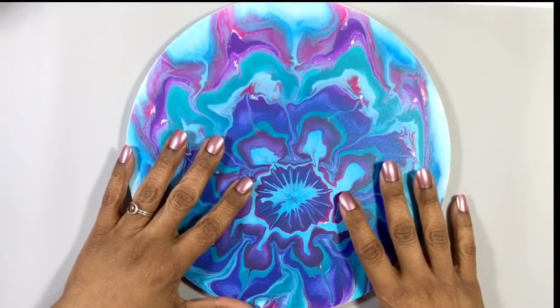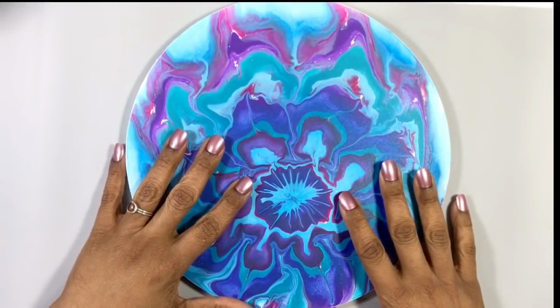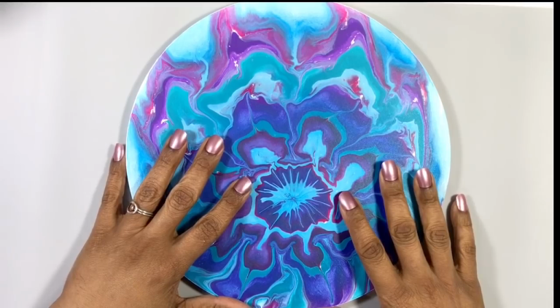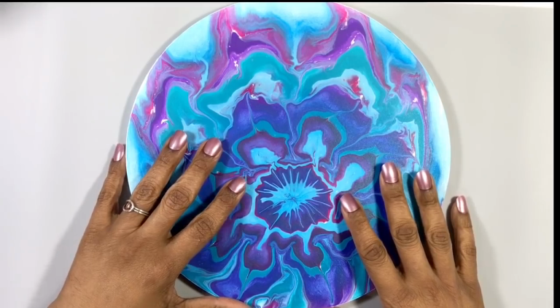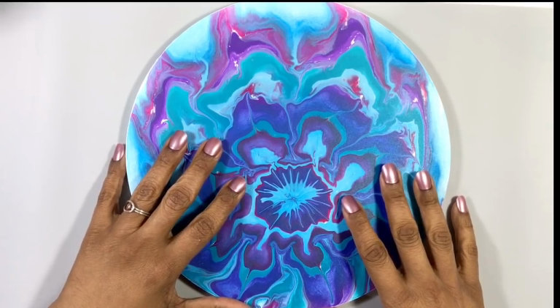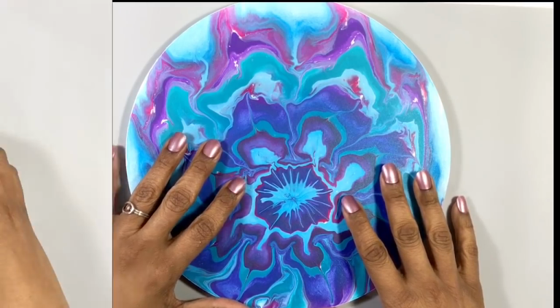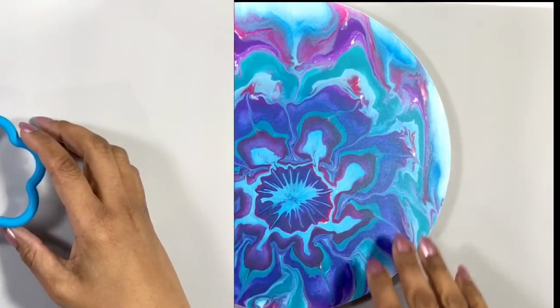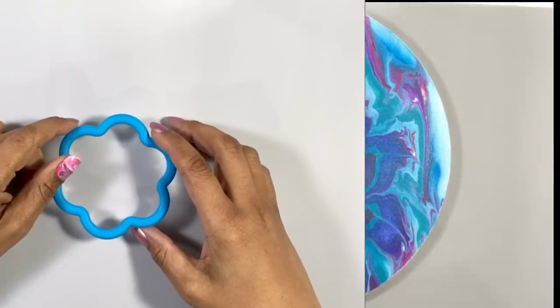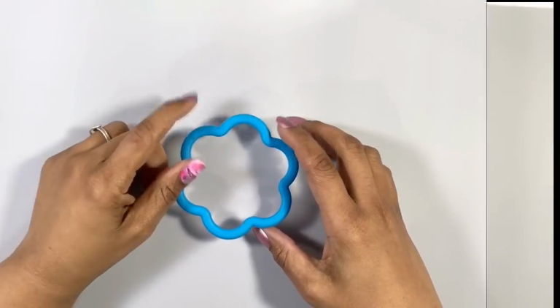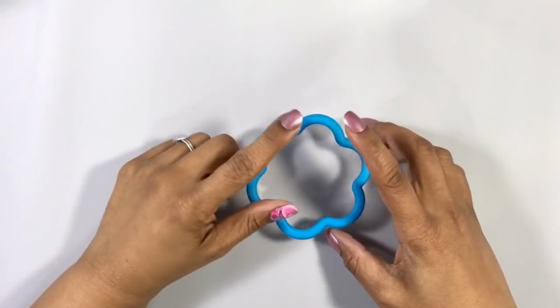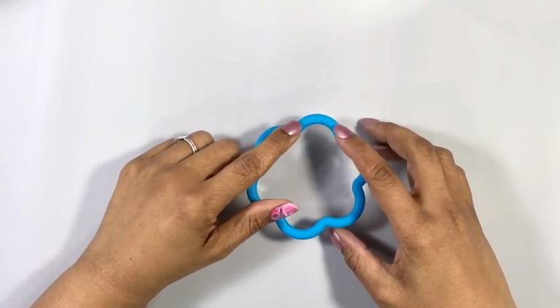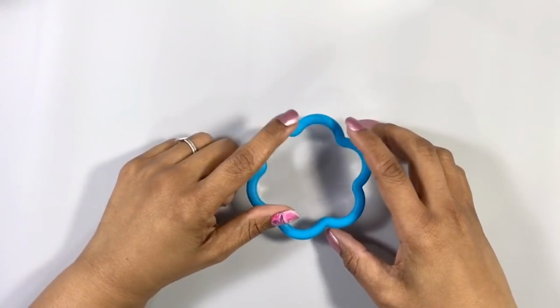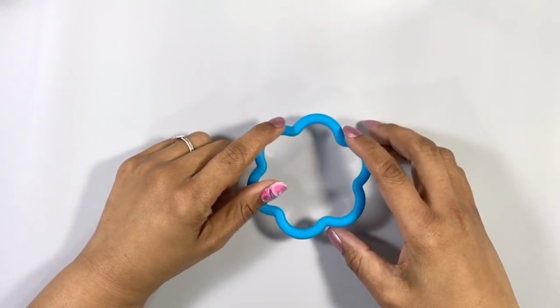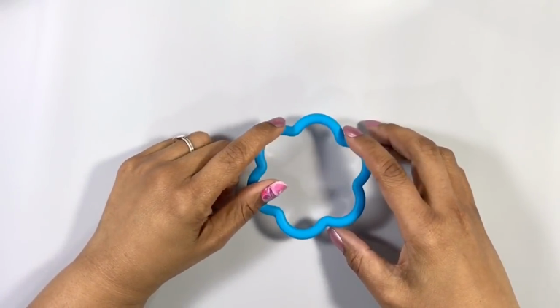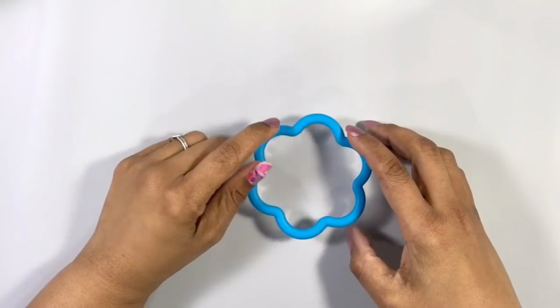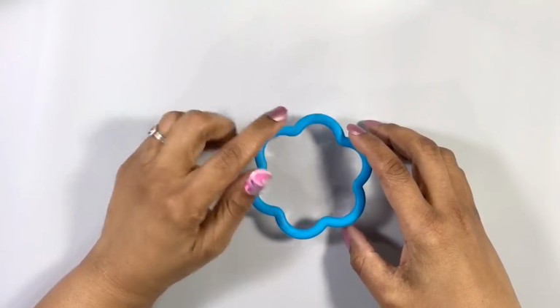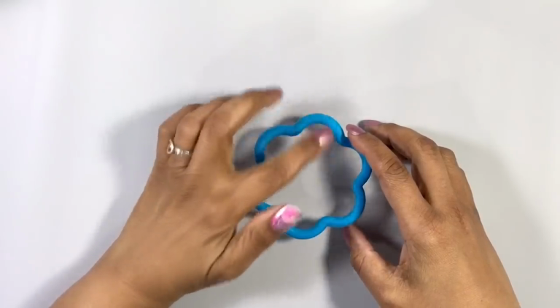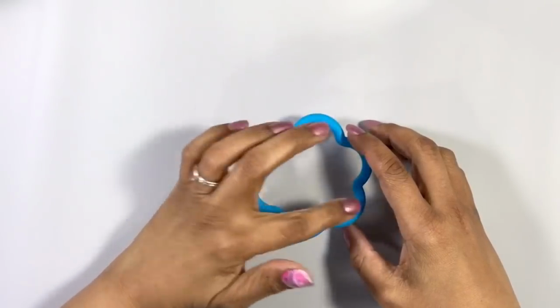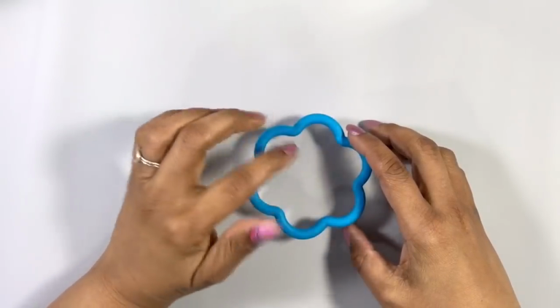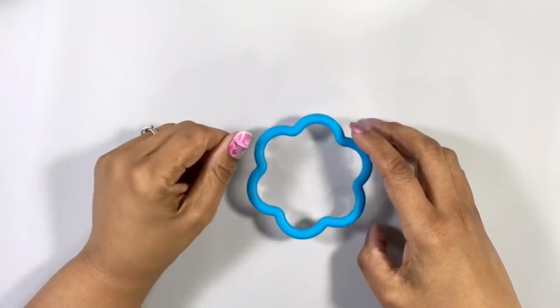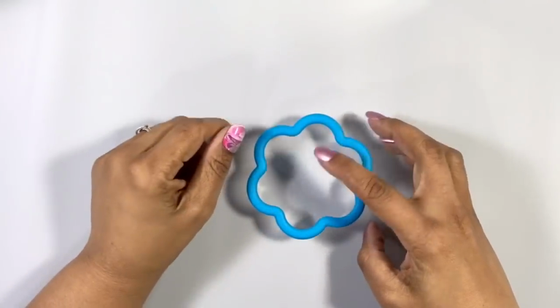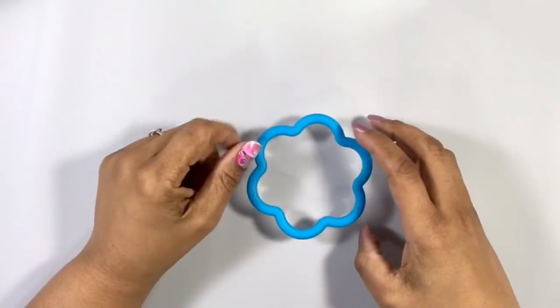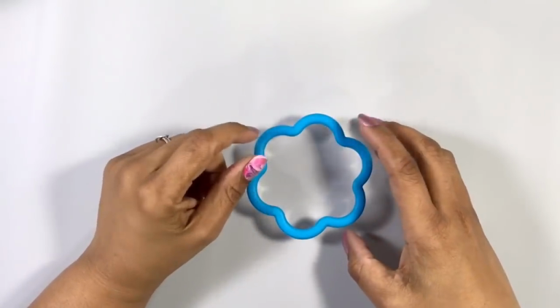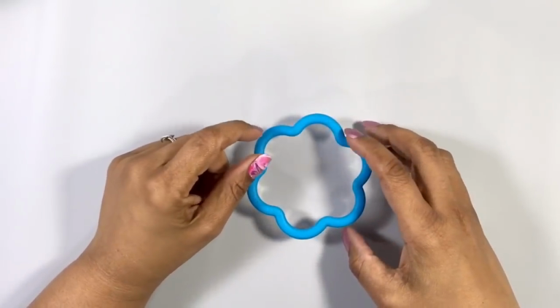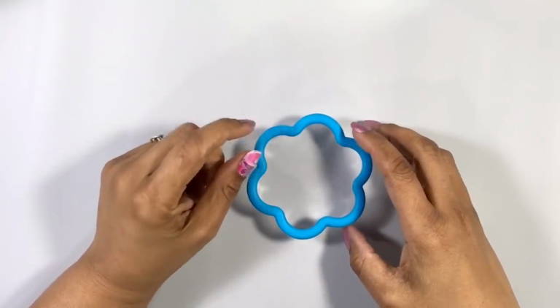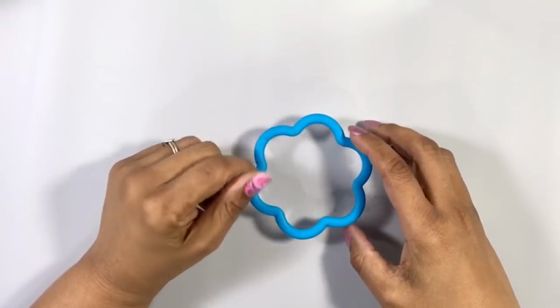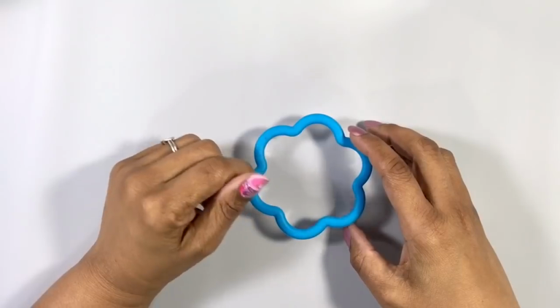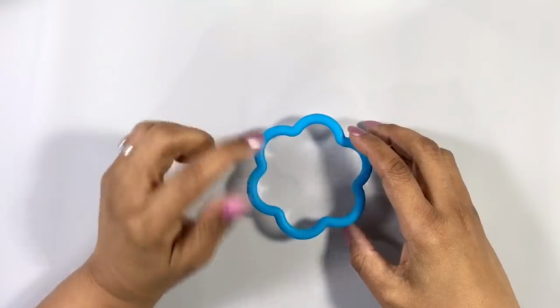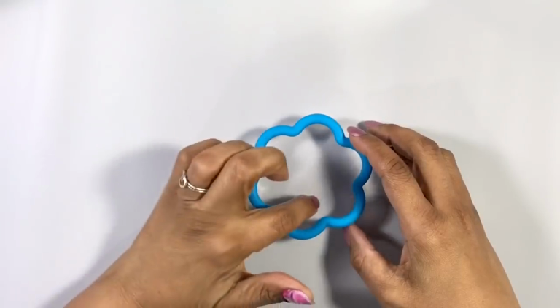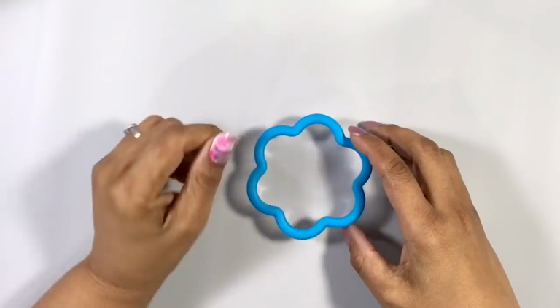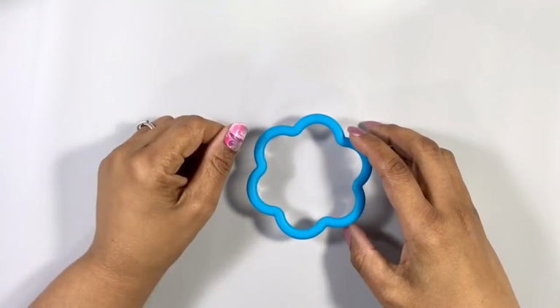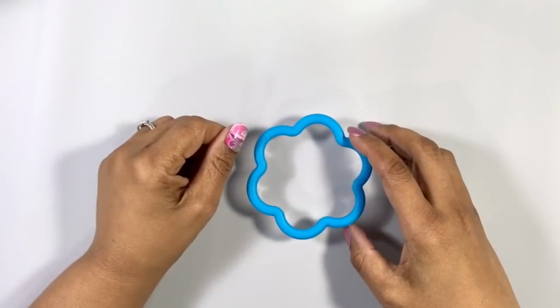Let's see what we can do next. For today's experiment, I'm making six notches in a flower-shaped cookie cutter, and I'm going to pour a dirty cup down the middle.